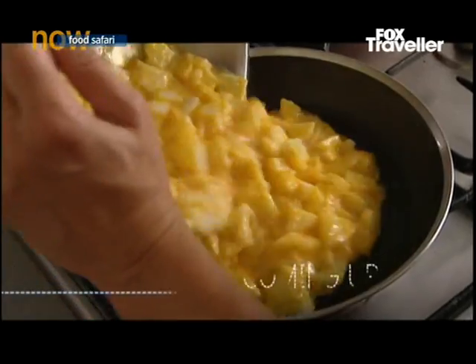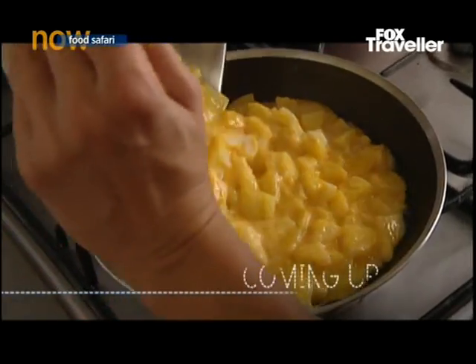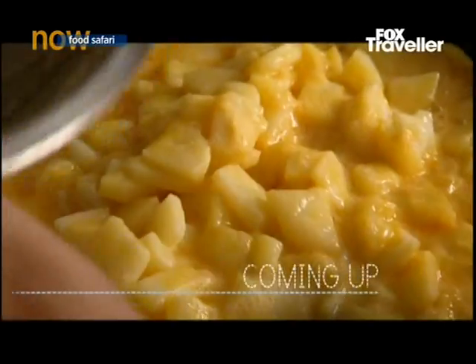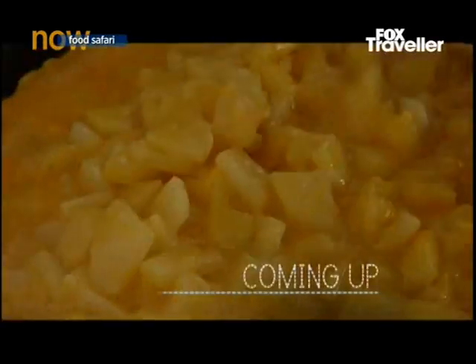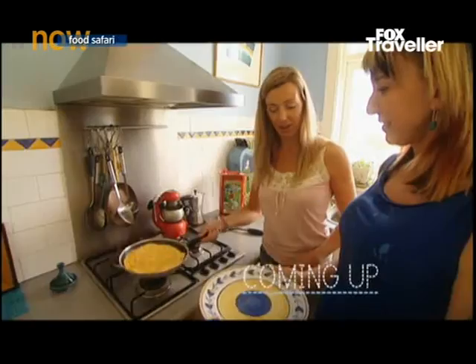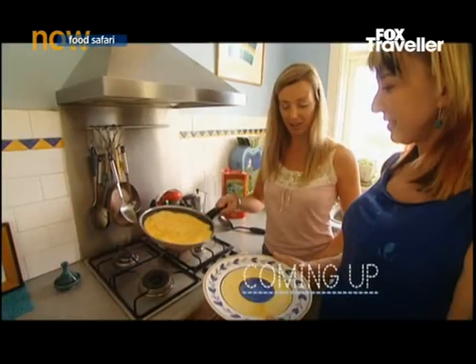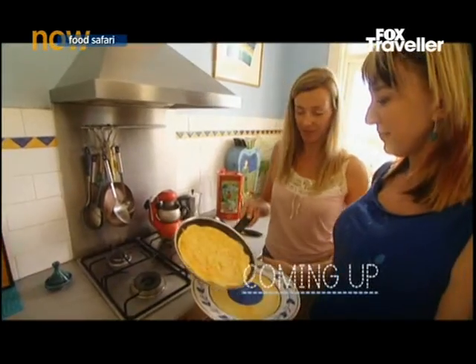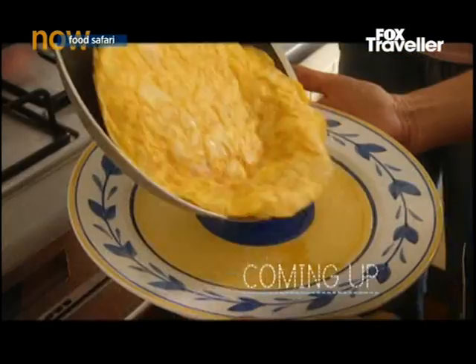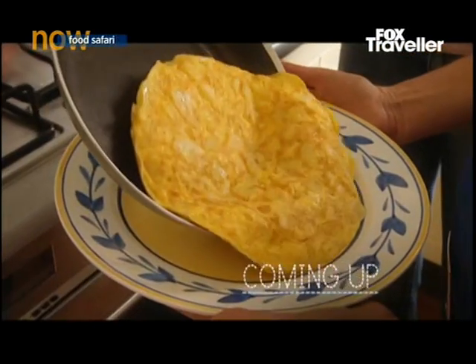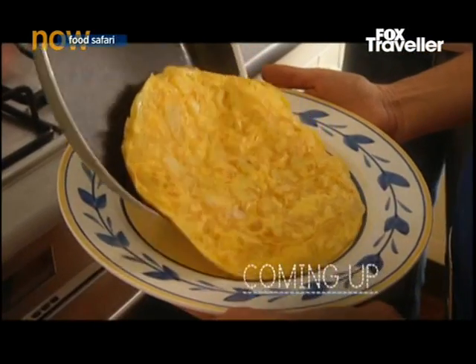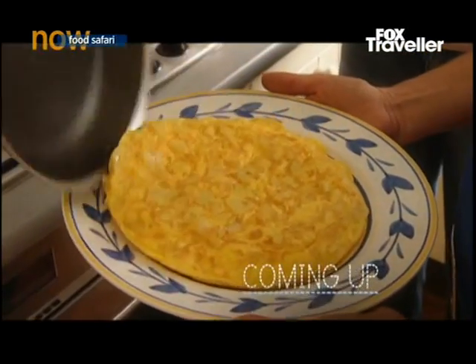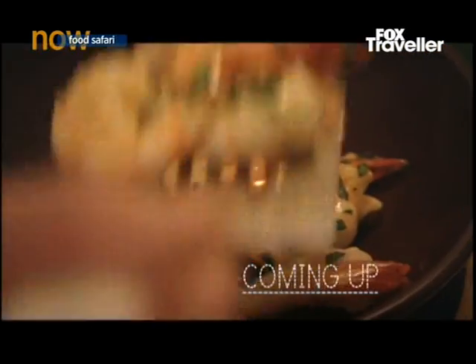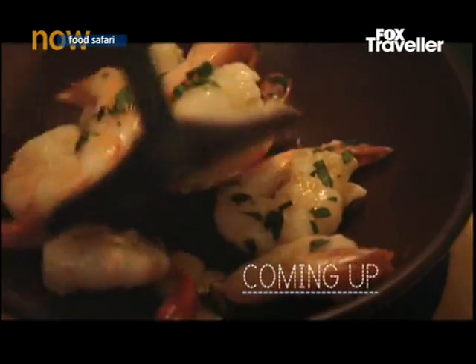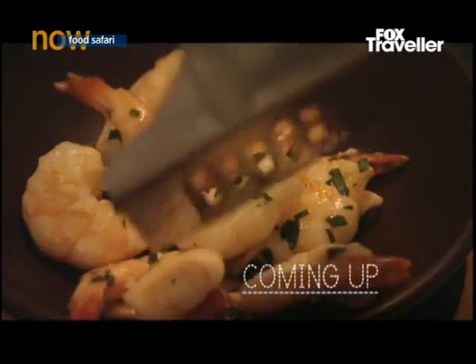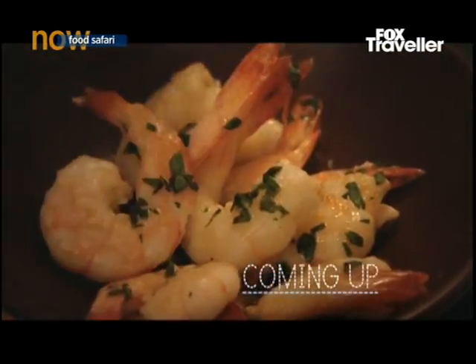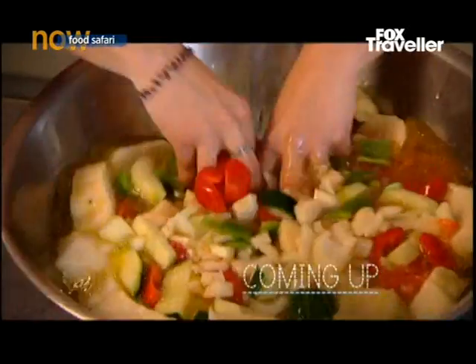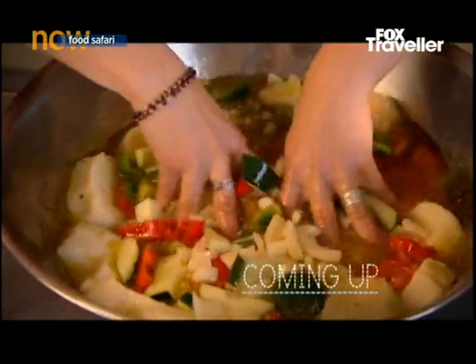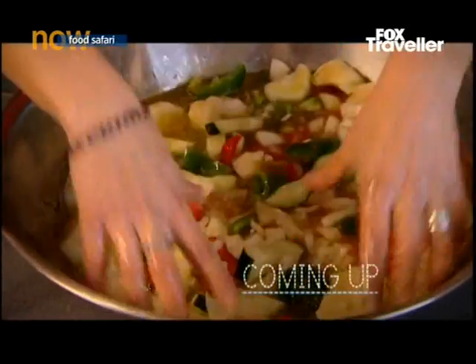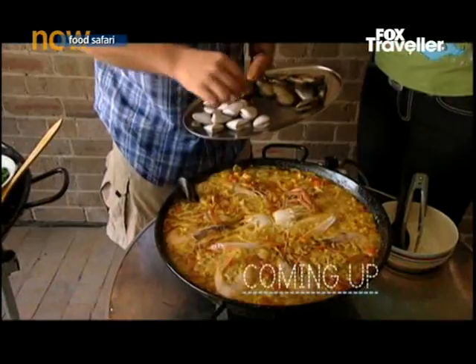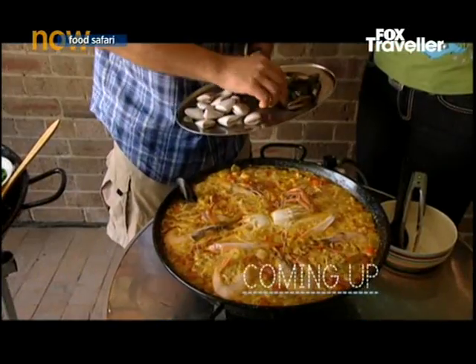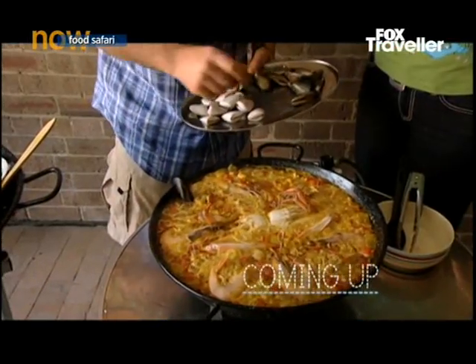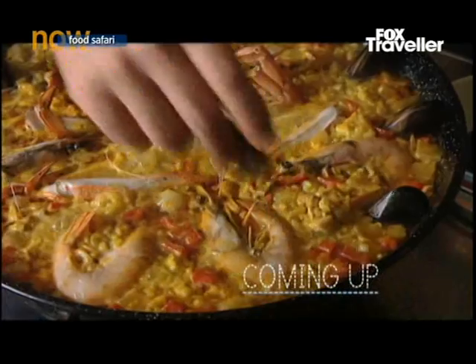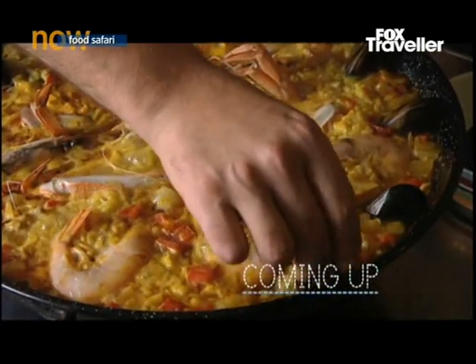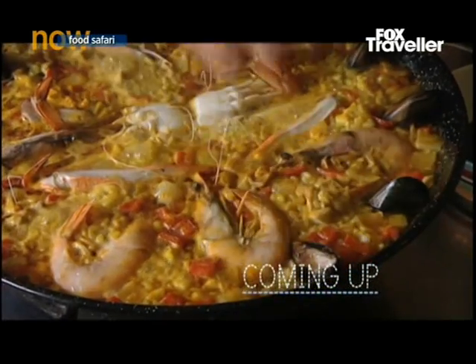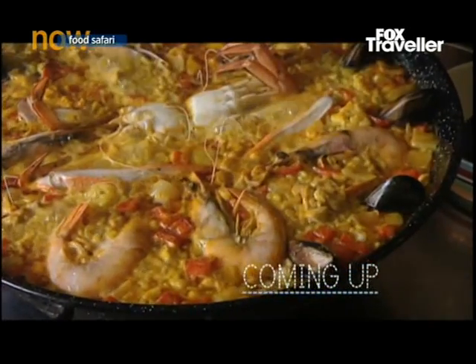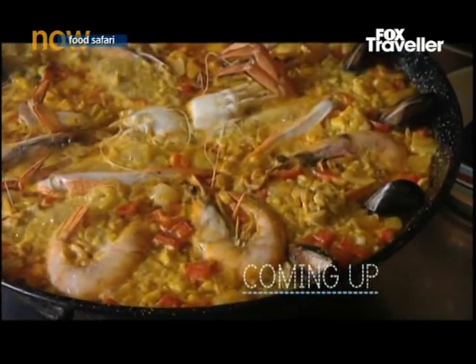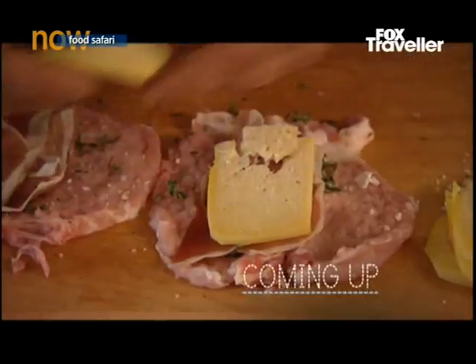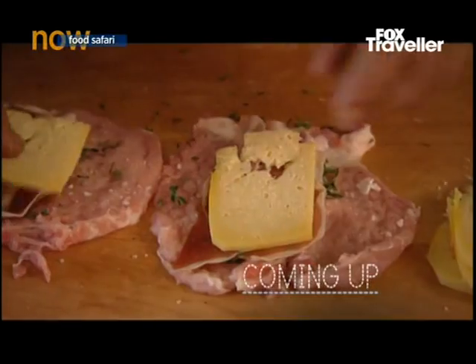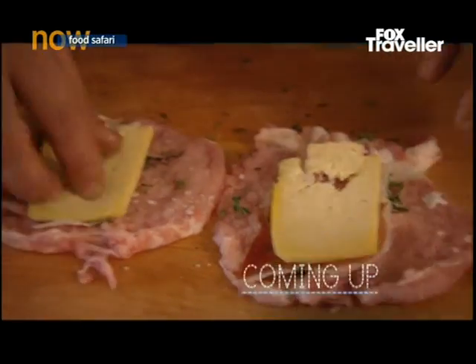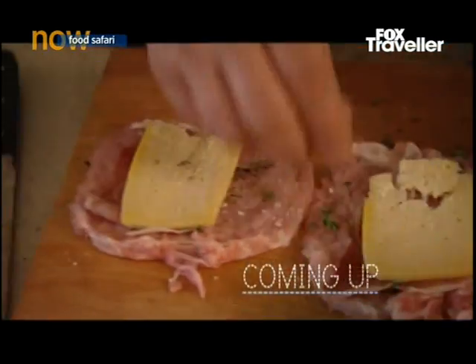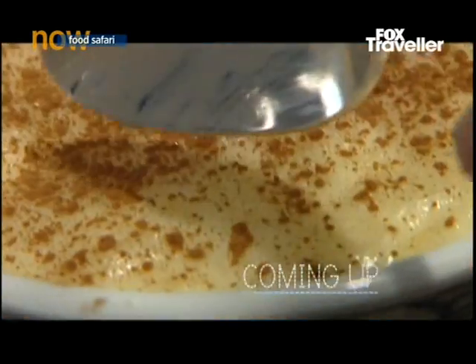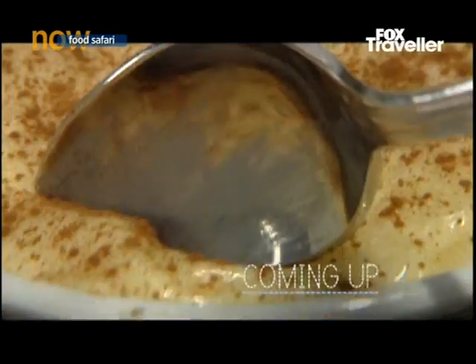Join our food safari to learn how to make the perfect Spanish omelette, garlic prawns and delicious gazpacho. Master tips on making an easy paella, a yummy pork dish and a deeply satisfying dessert.